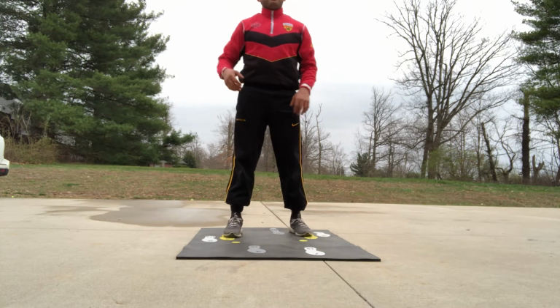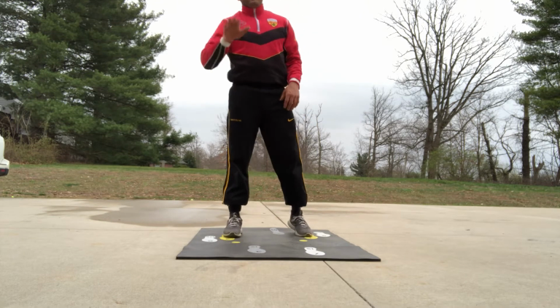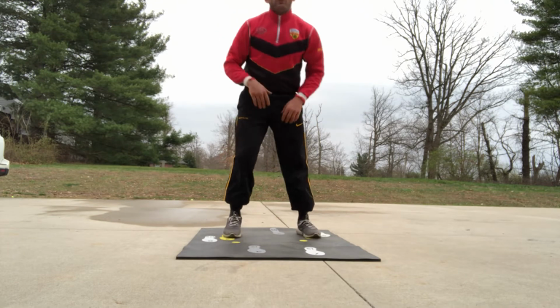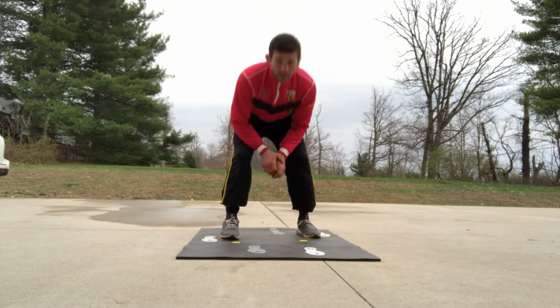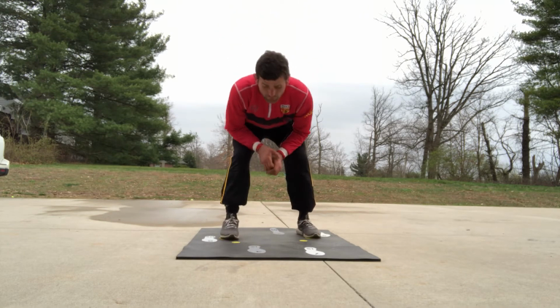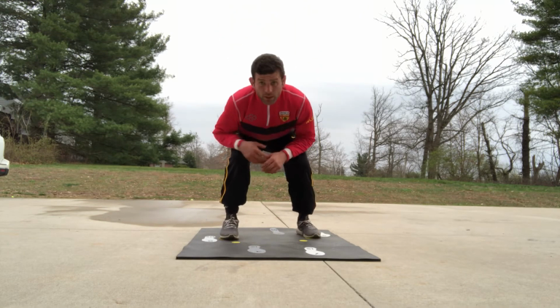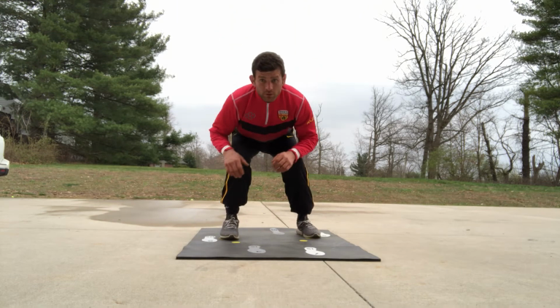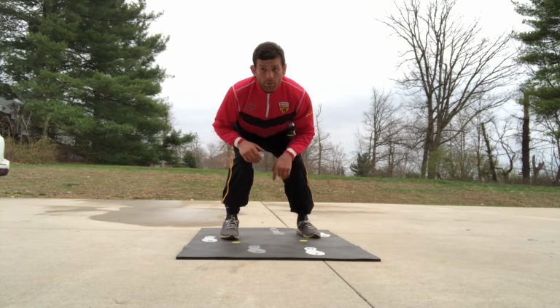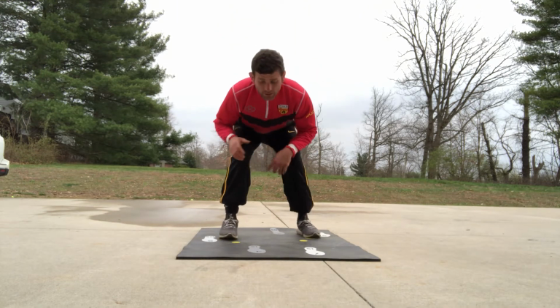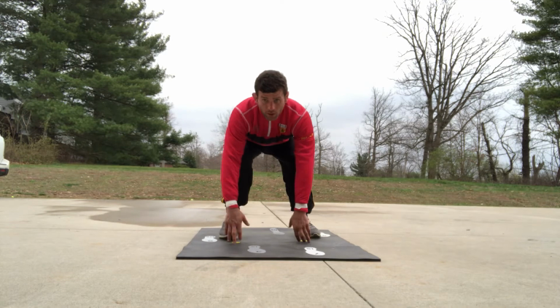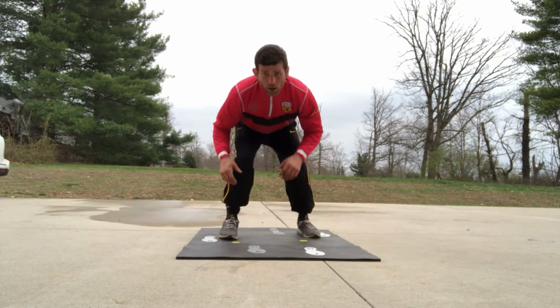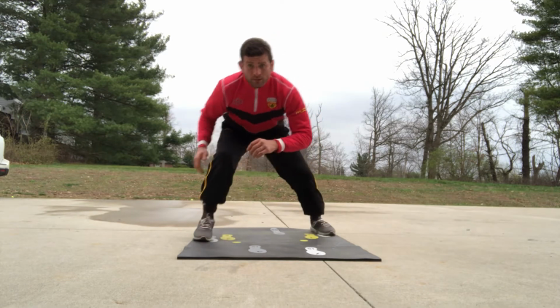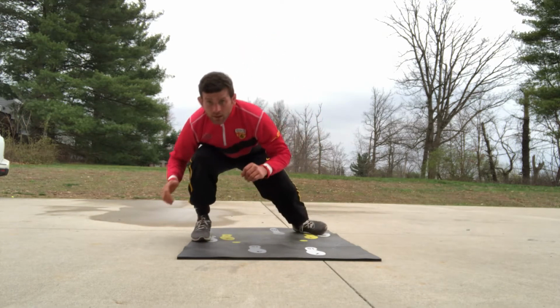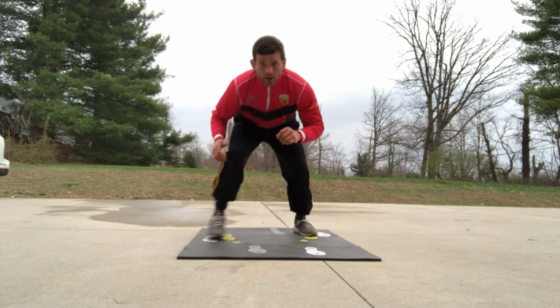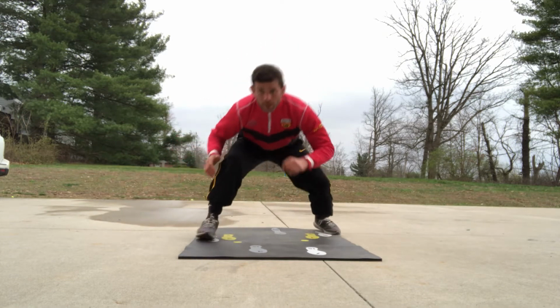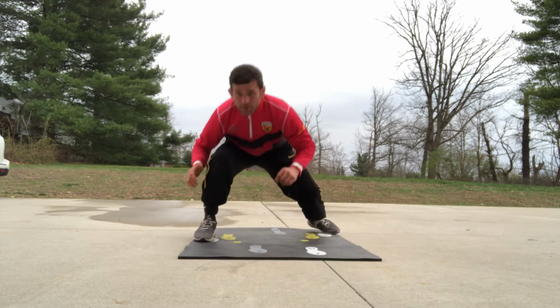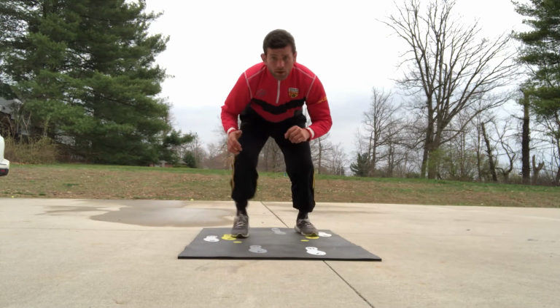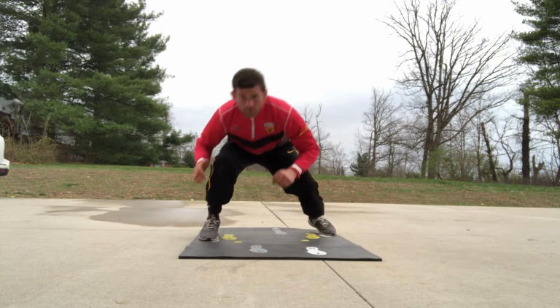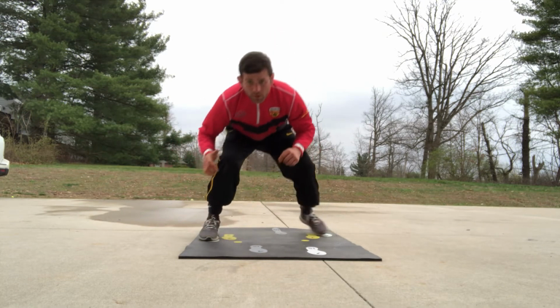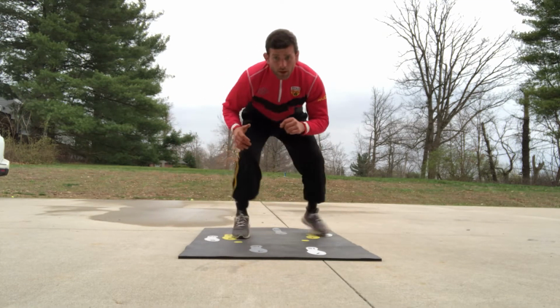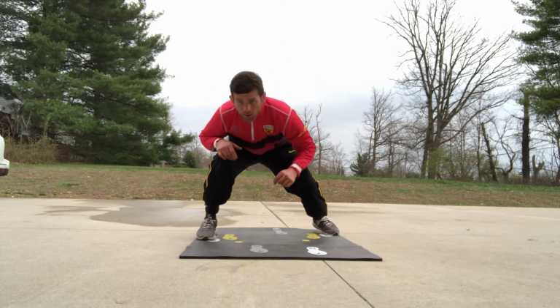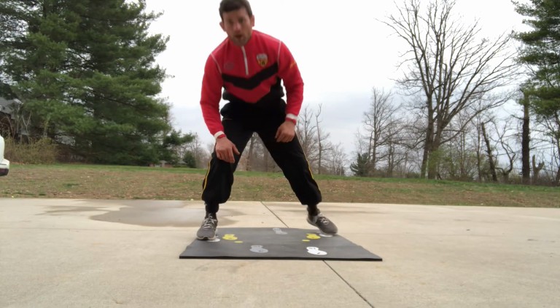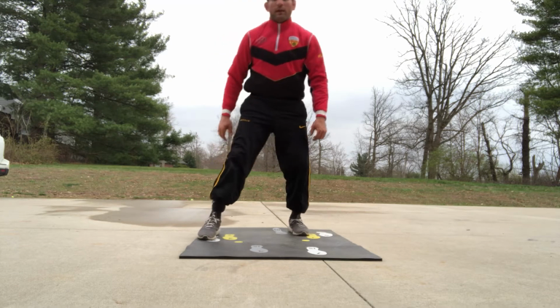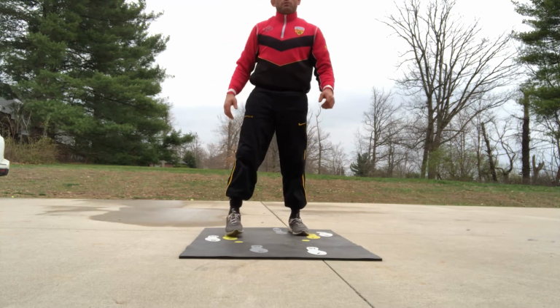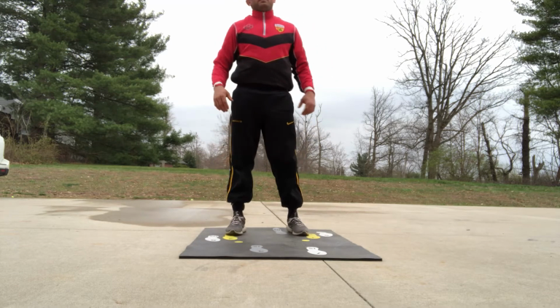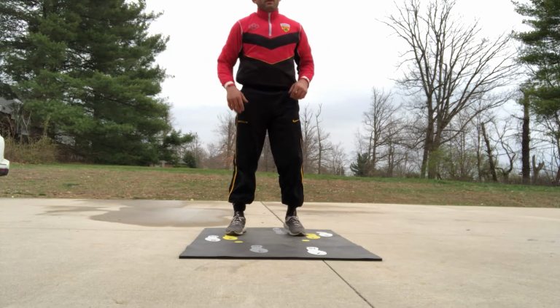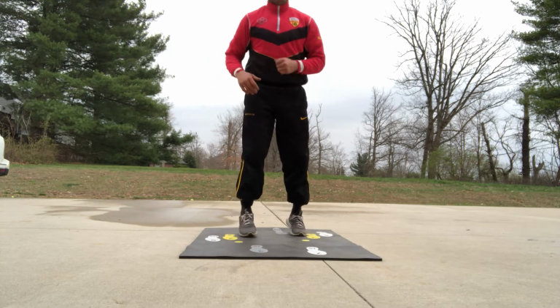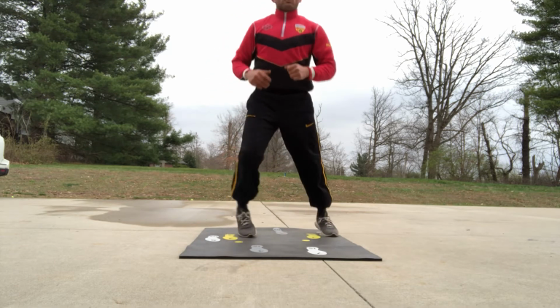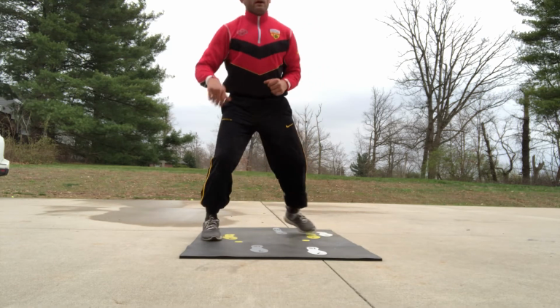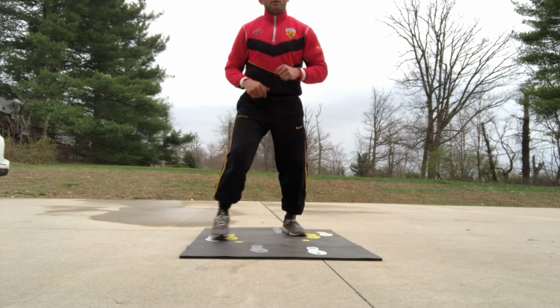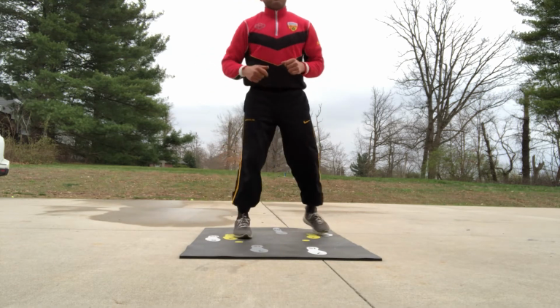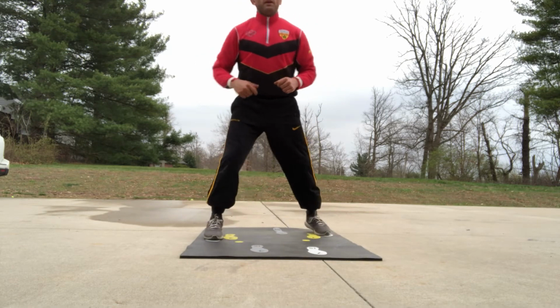Then I'm gonna do ten with the level change. So I'm in my stance and I add the level change — ten there. Then I just repeat the sequence.